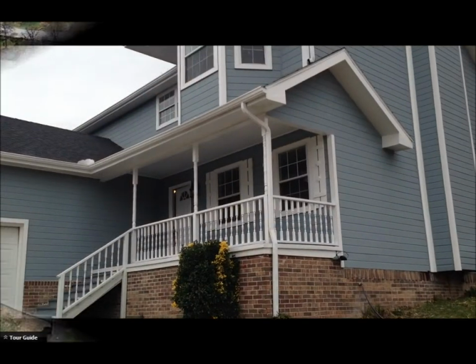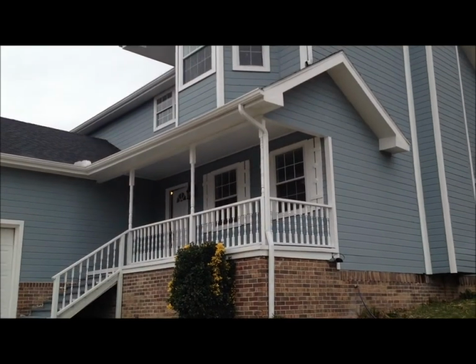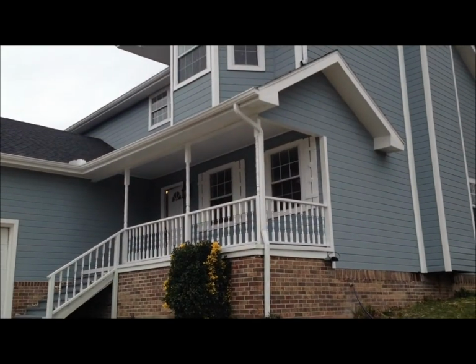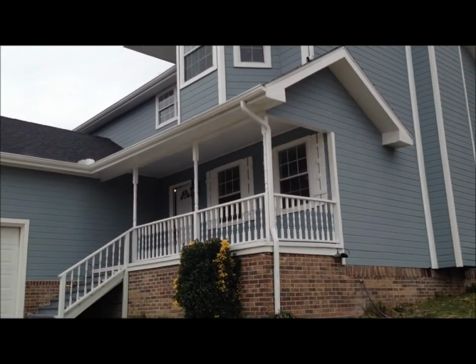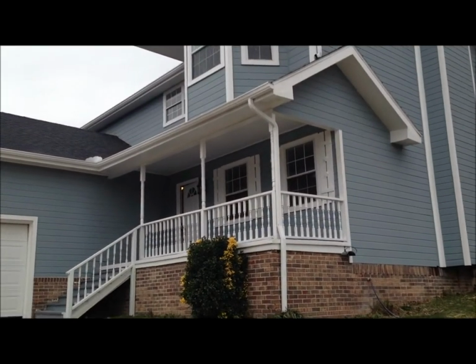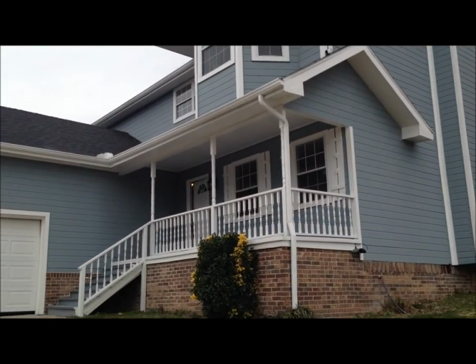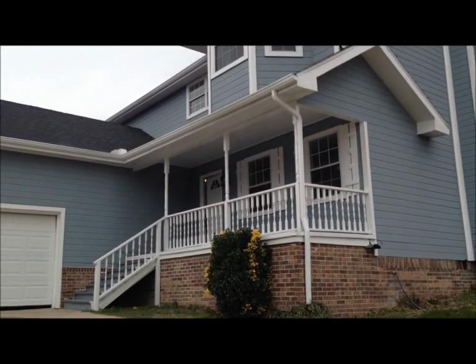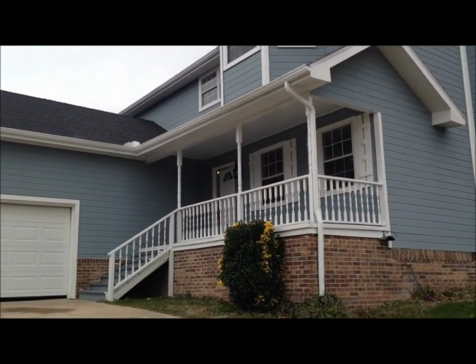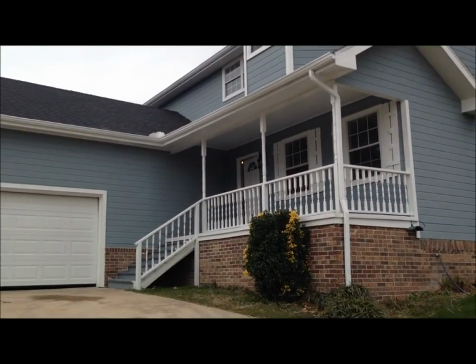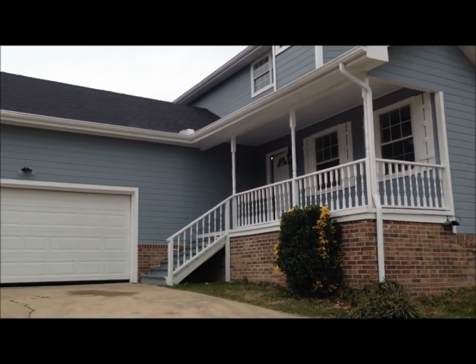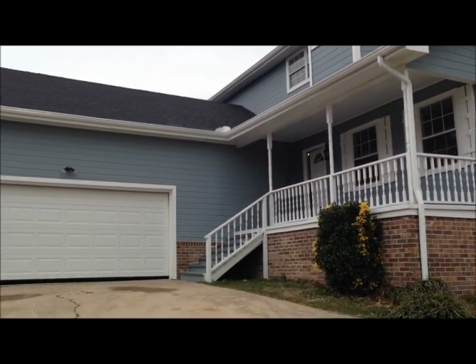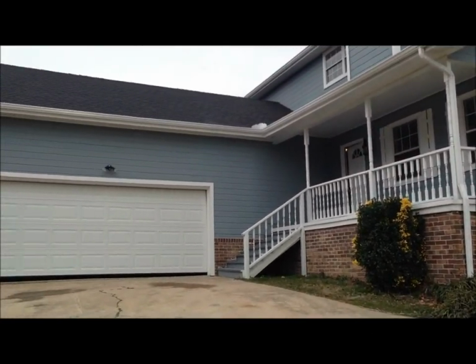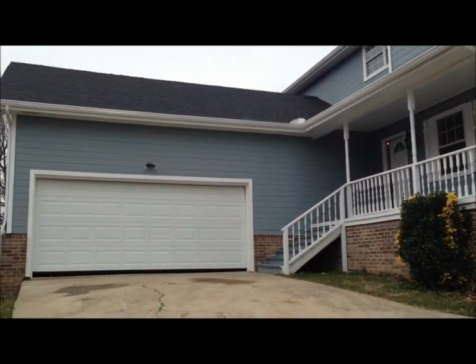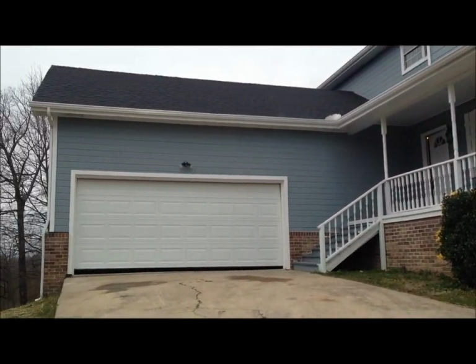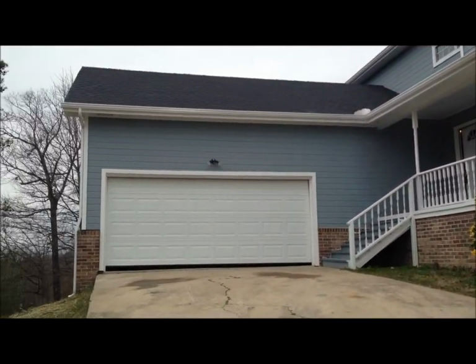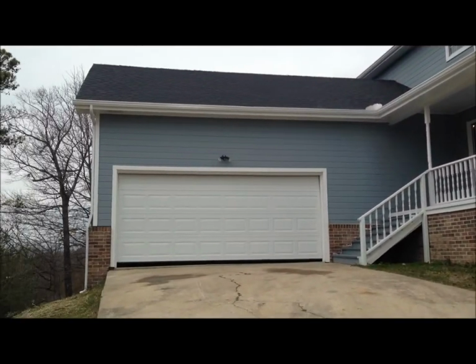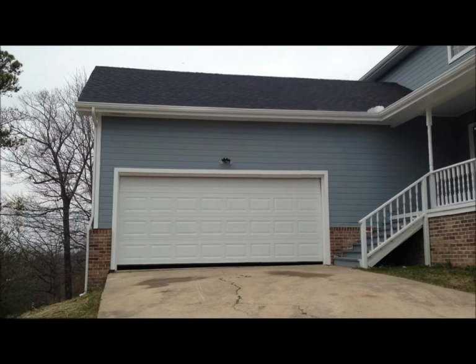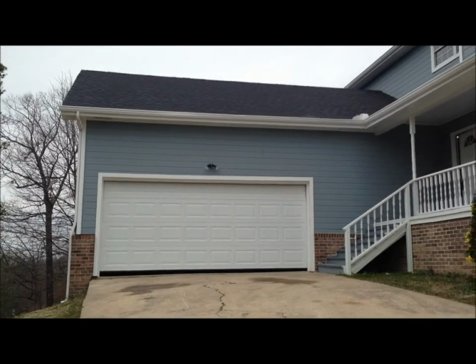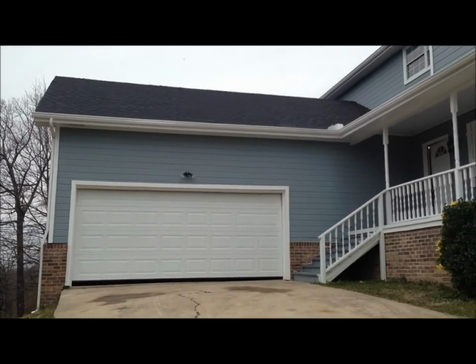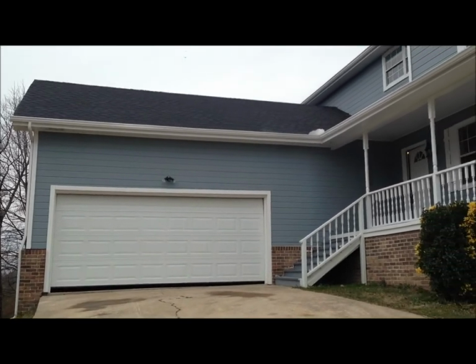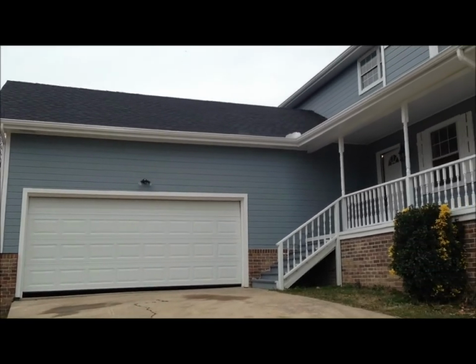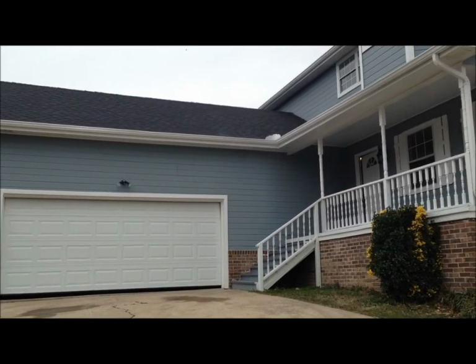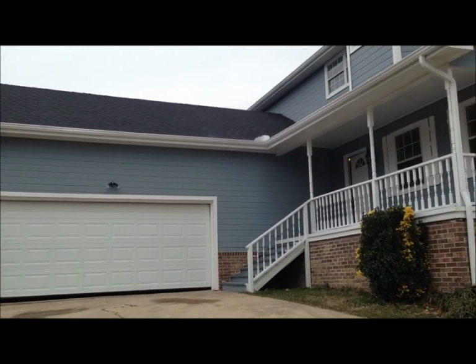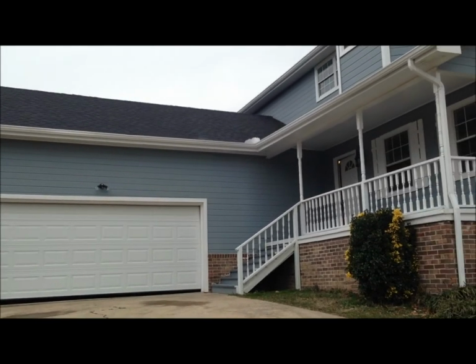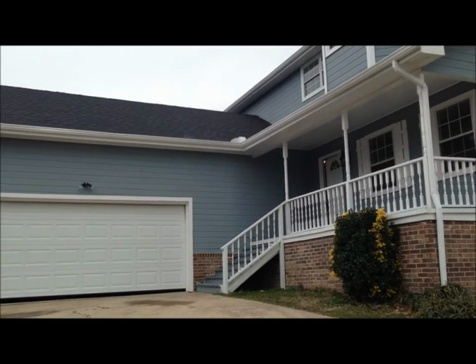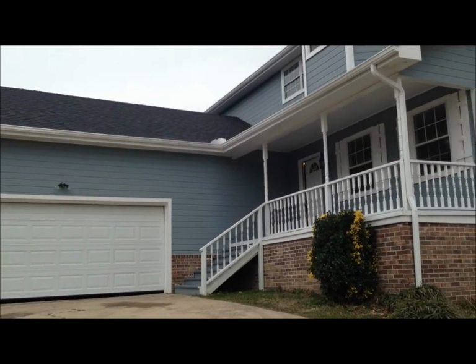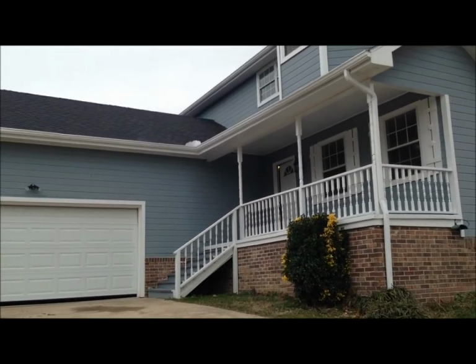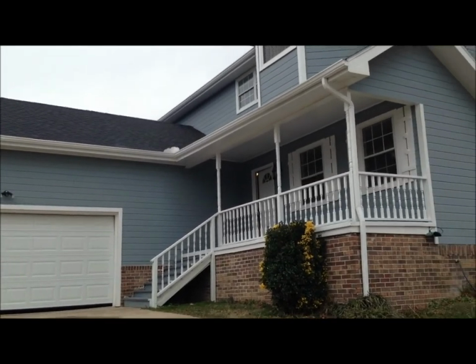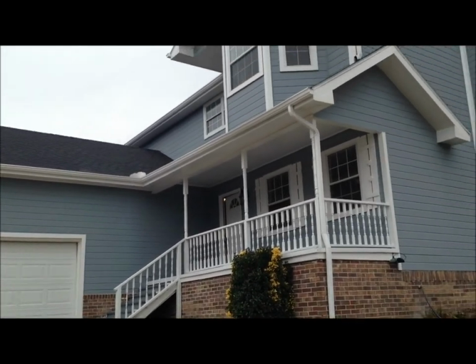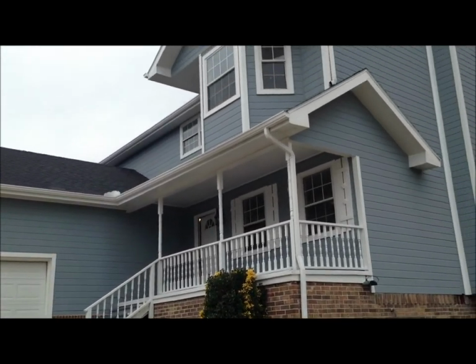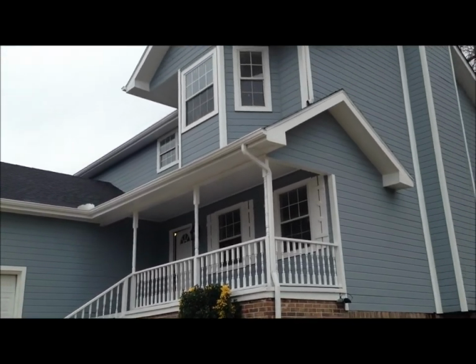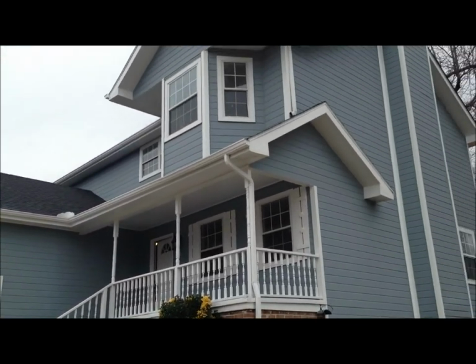I'm standing here at 992 Hurricane Creek Road. This is in East Brainerd in Hurricane Creek subdivision, just off of Brainerd Road.